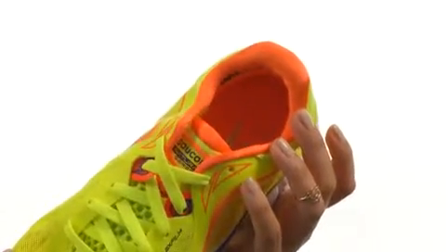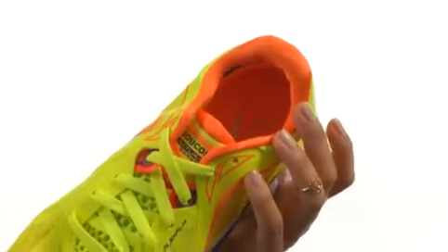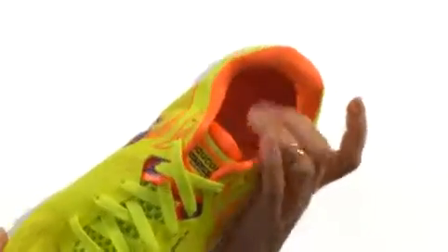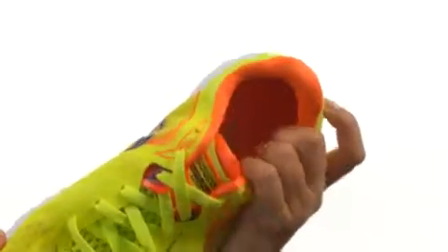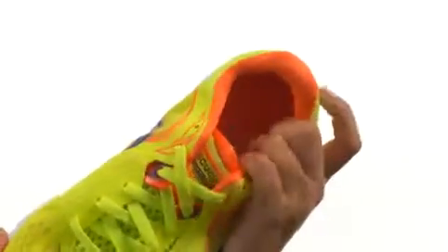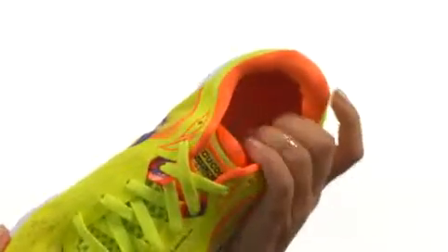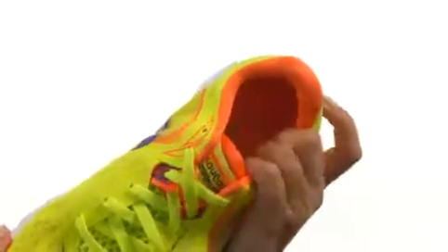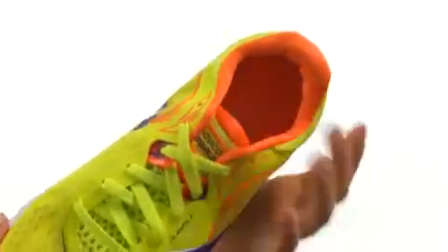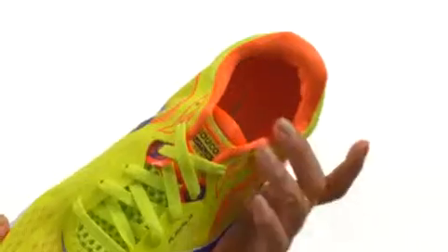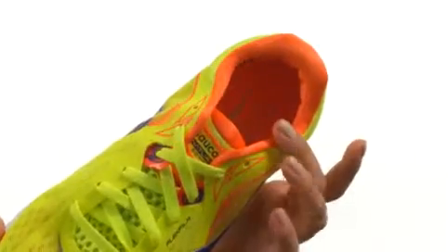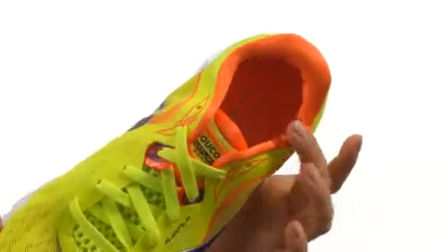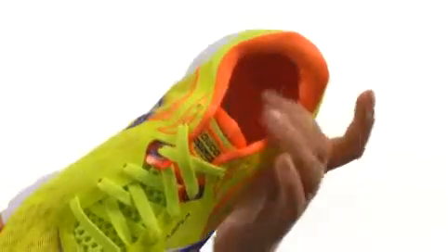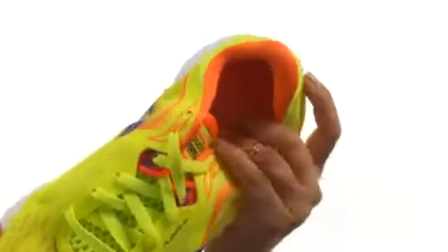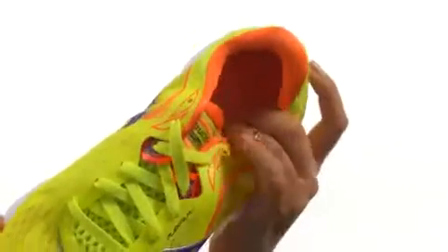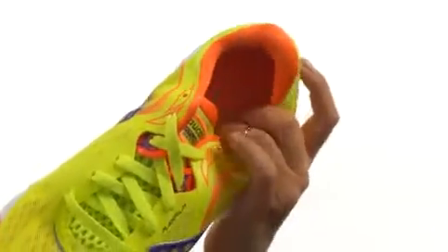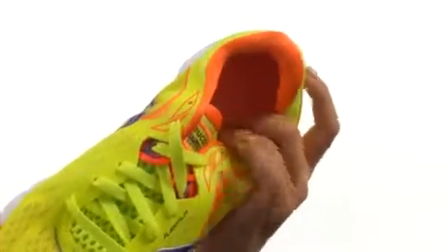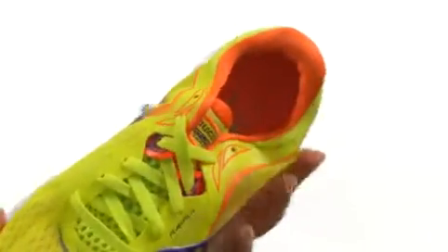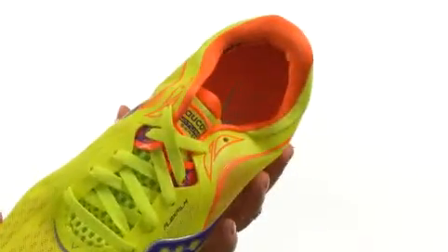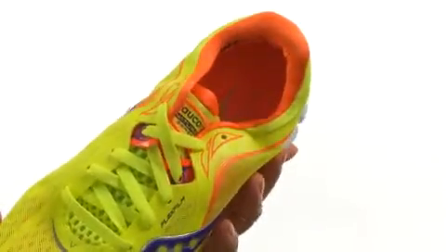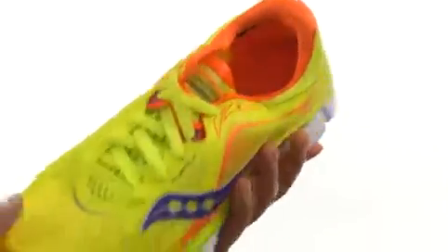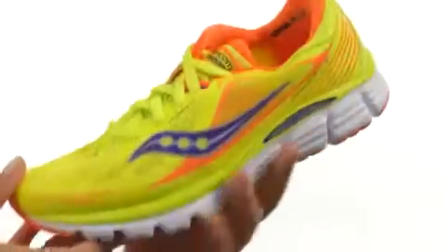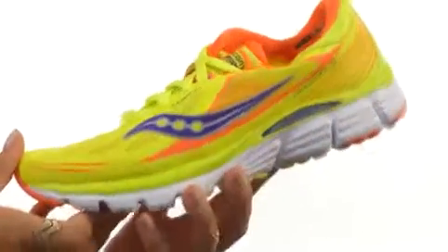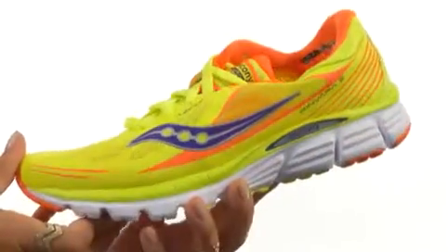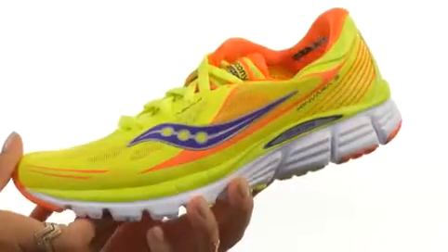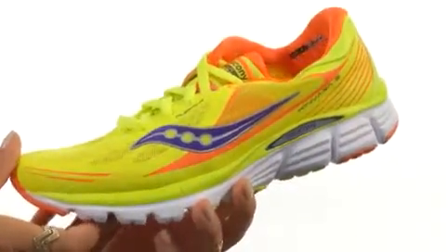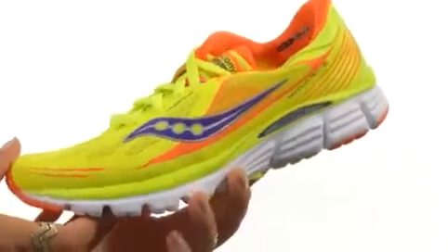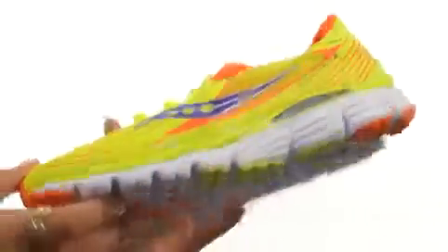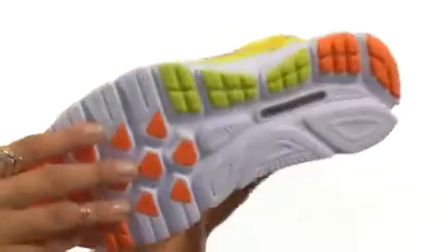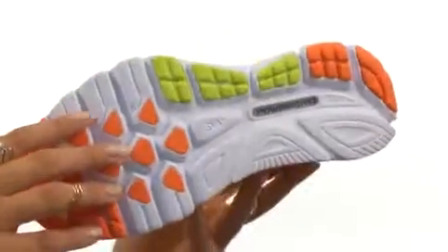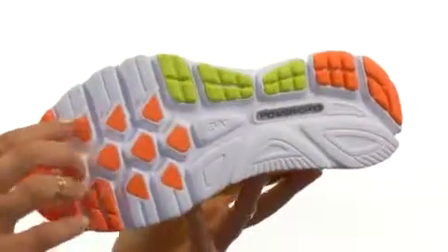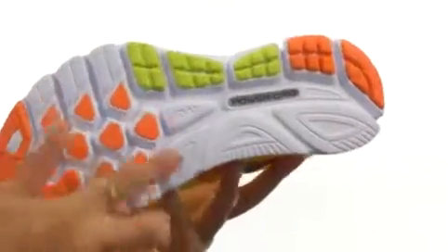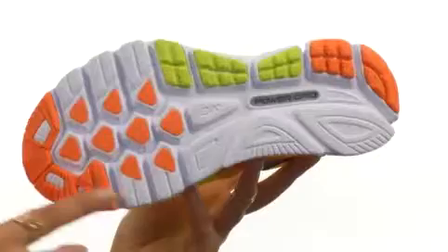We then have a run dry interior lining which helps prevent chafing, as well as a fixed foam footbed for added underfoot cushioning. Last but not least, we do have a wonderful carbon rubber outsole material which delivers